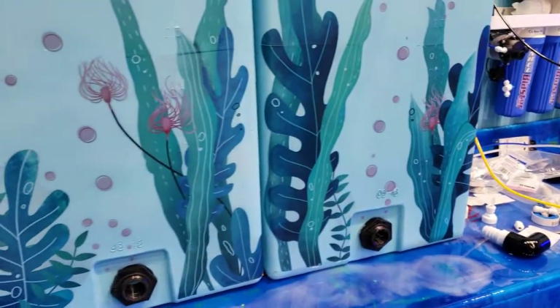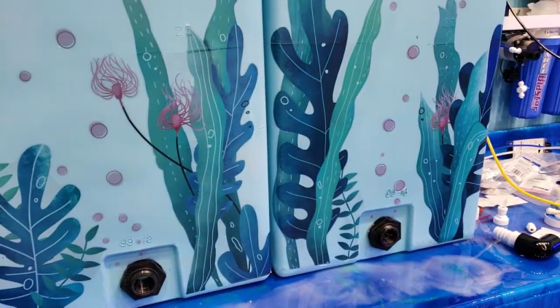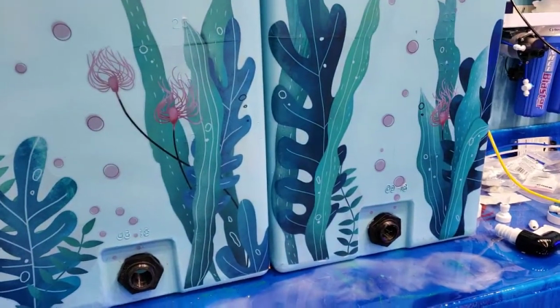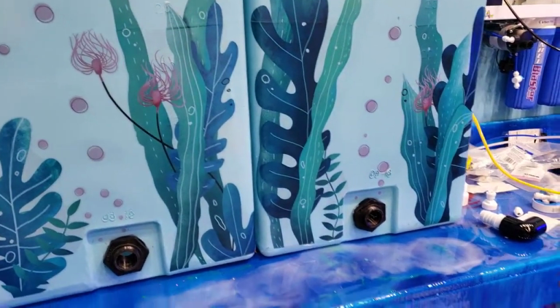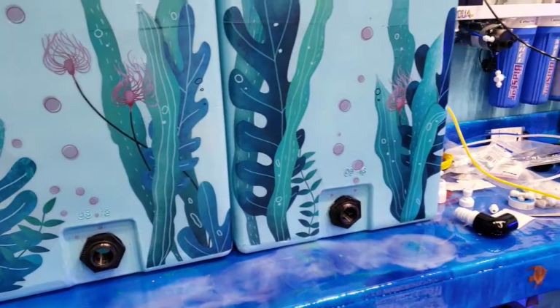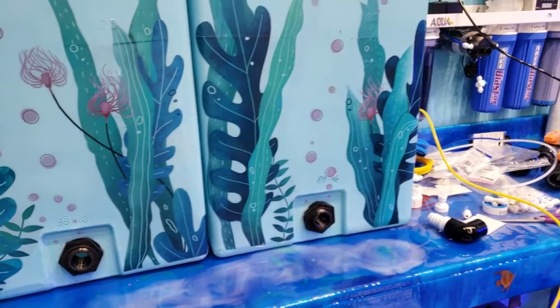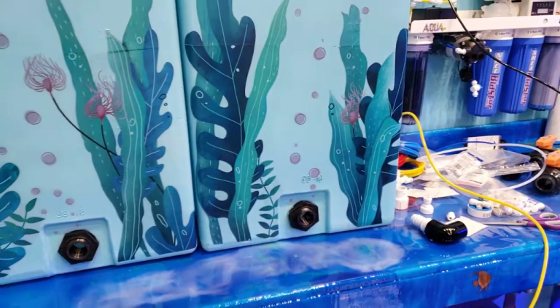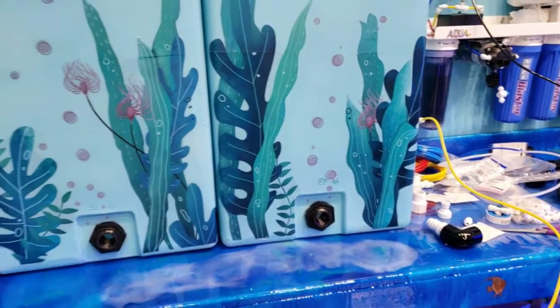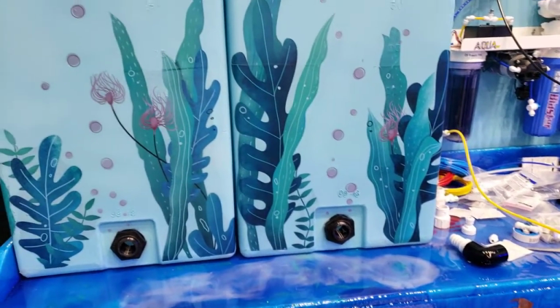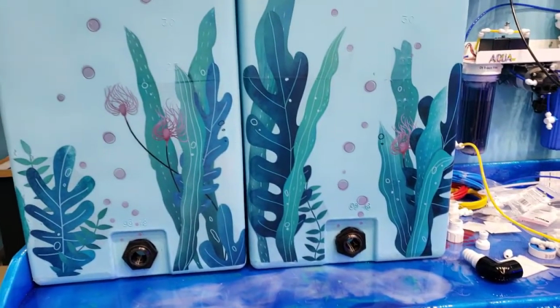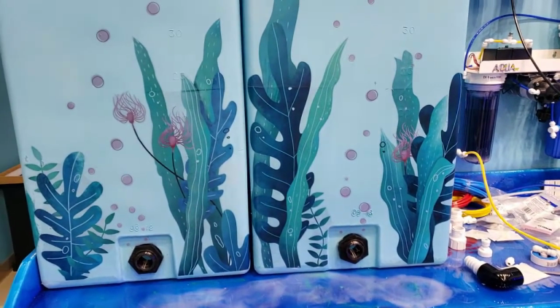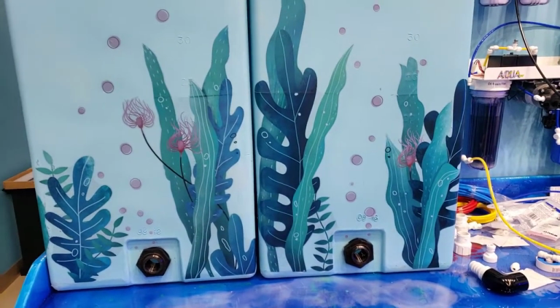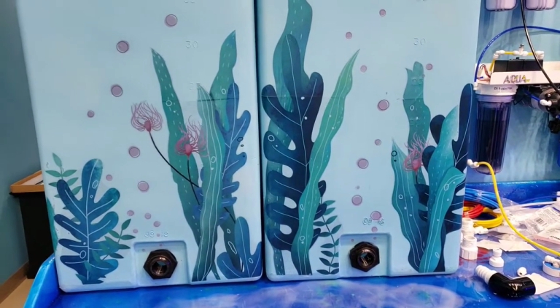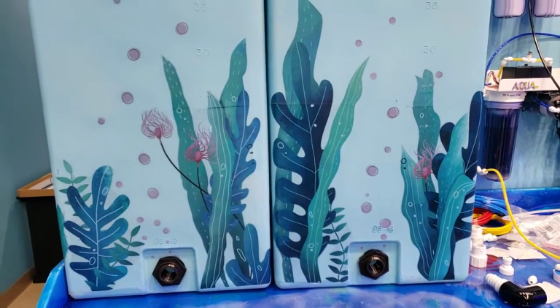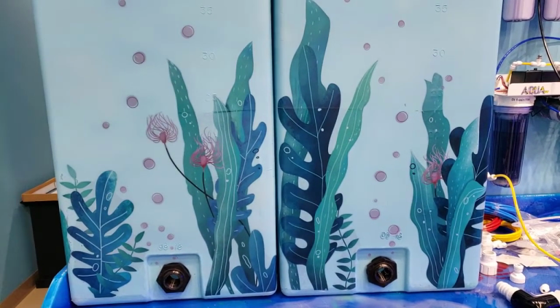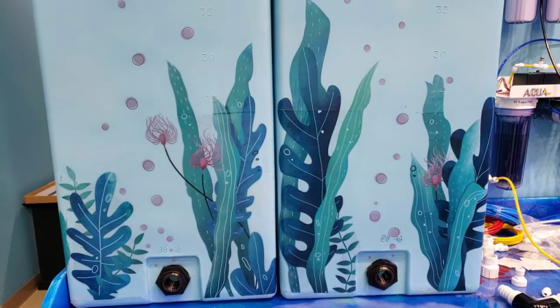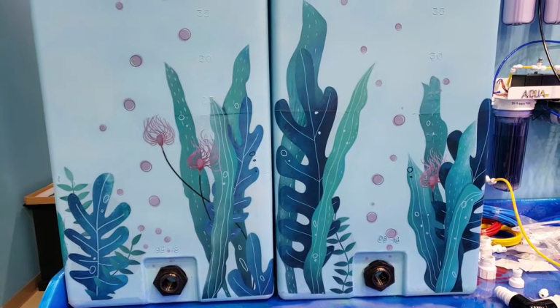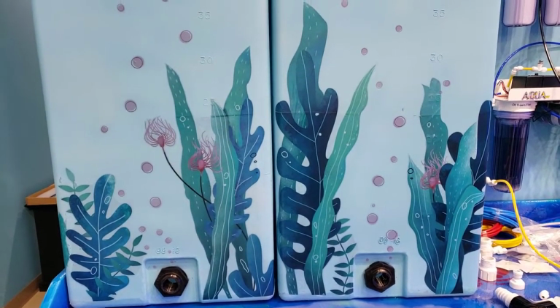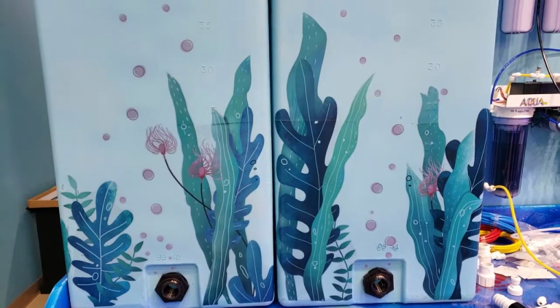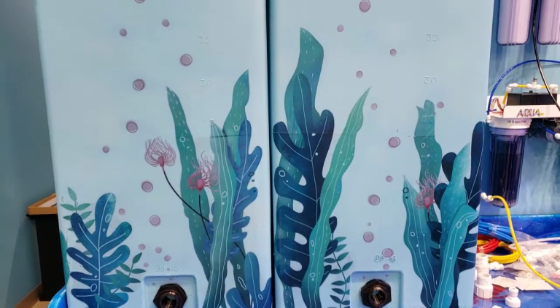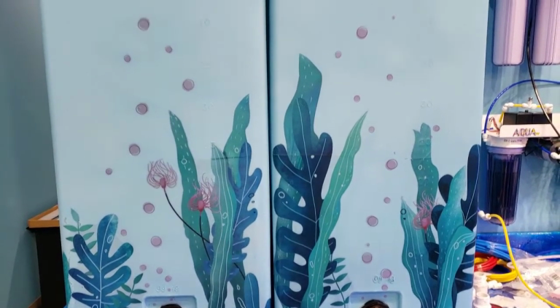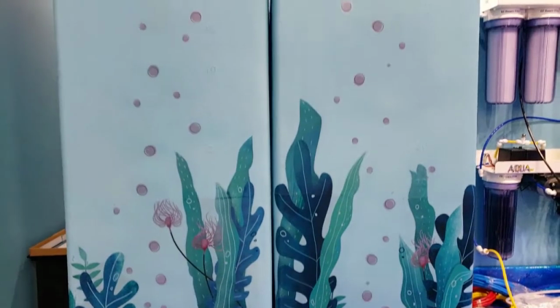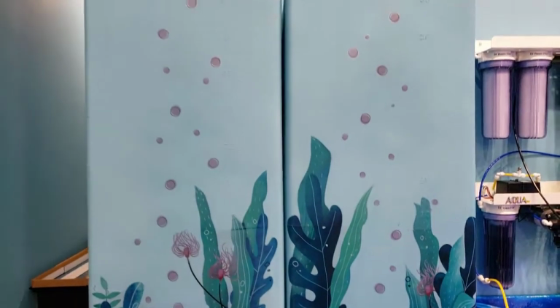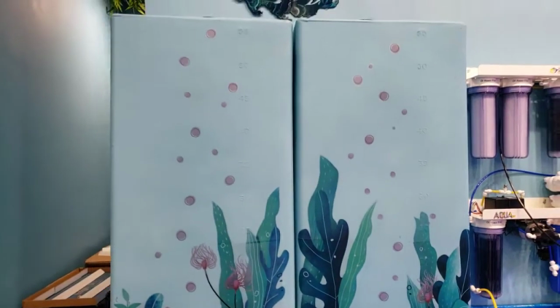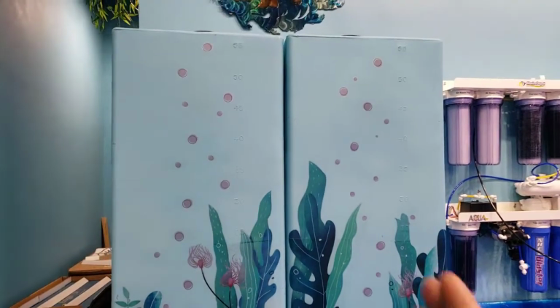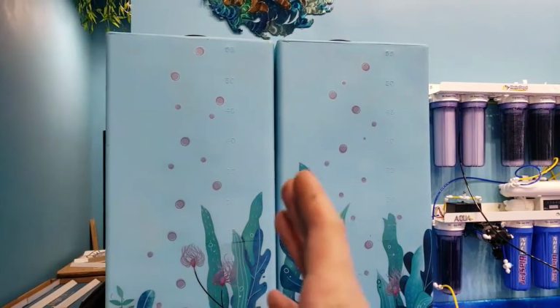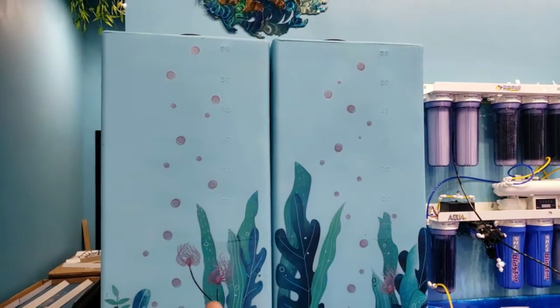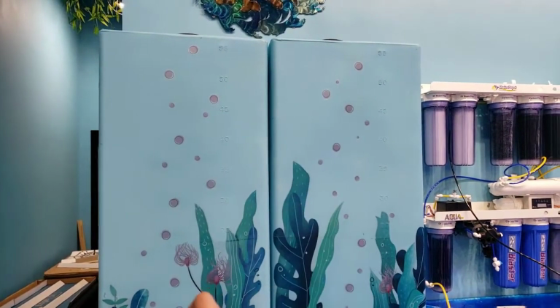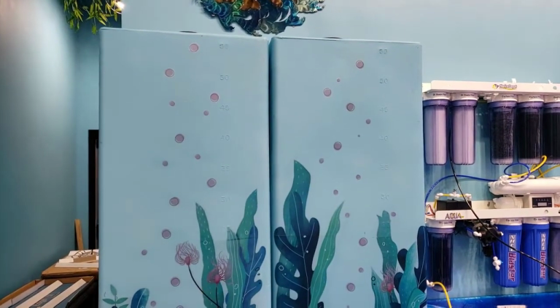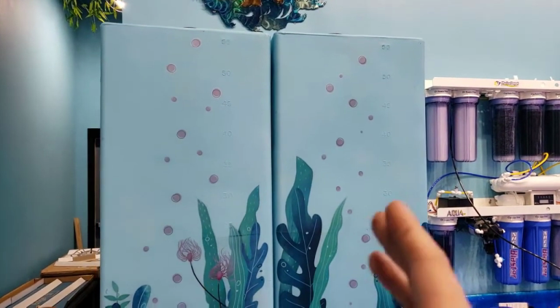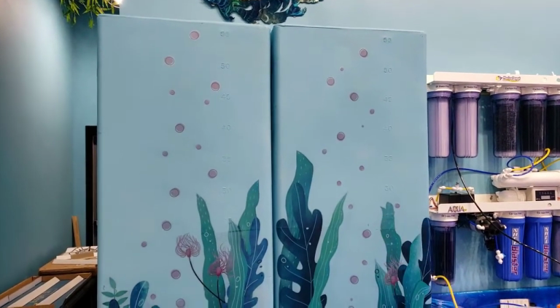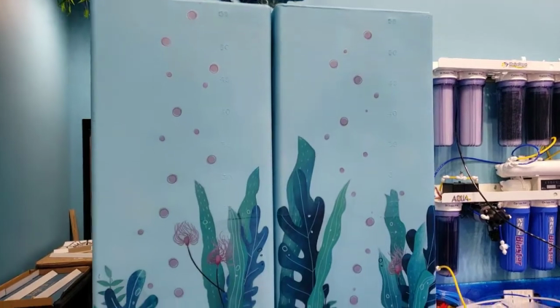So it surprisingly fills up a 35-gallon bucket pretty fast — you guys can do the math. So these are RODI containers. This is going to be for fresh water on the left and then salt water on the right.